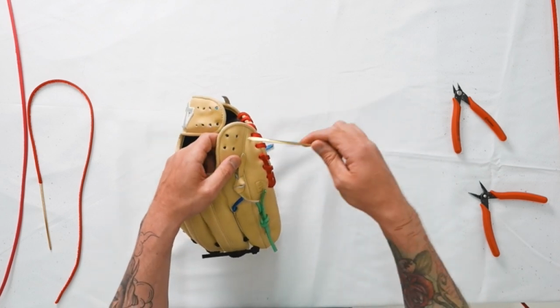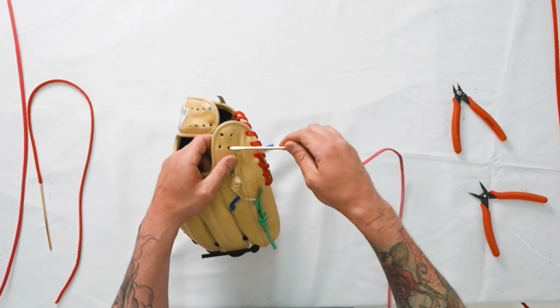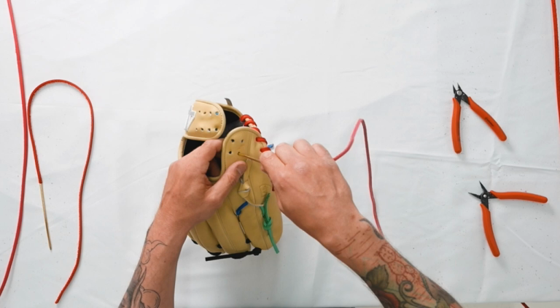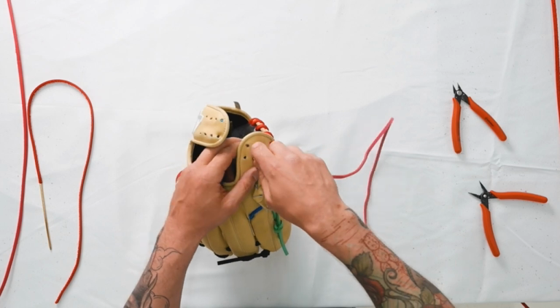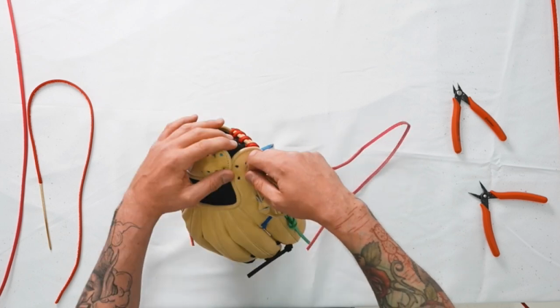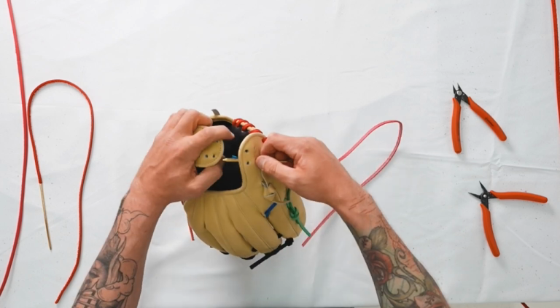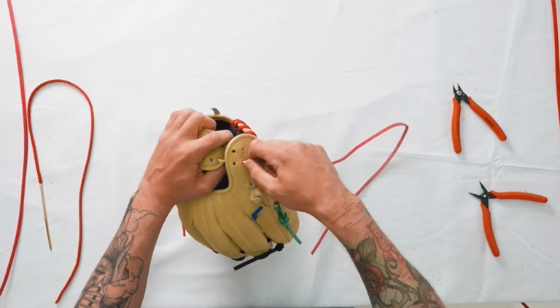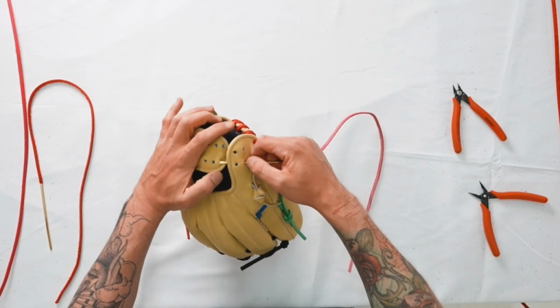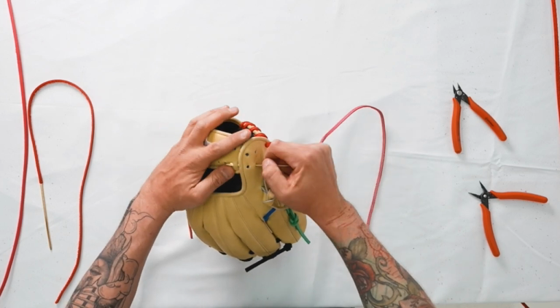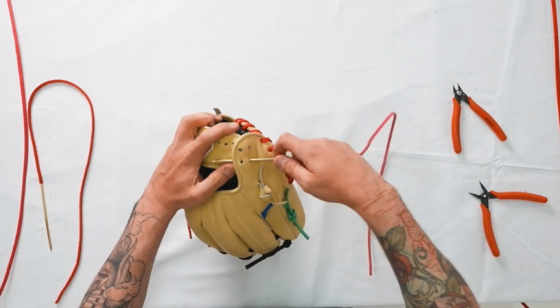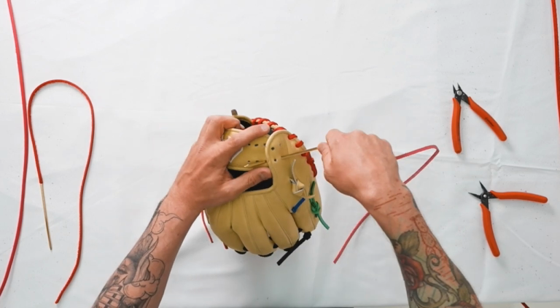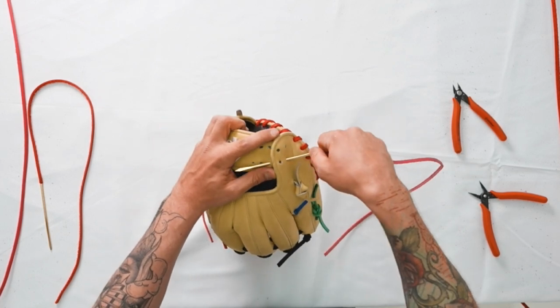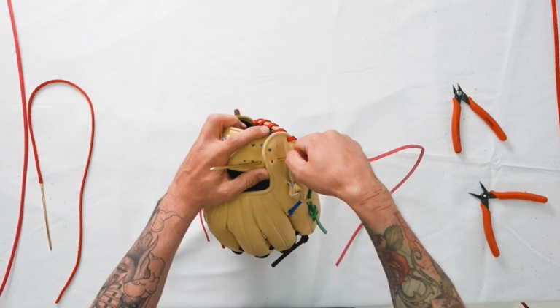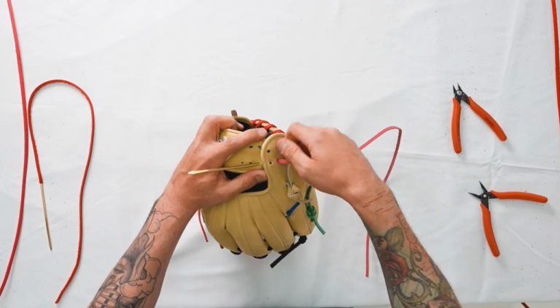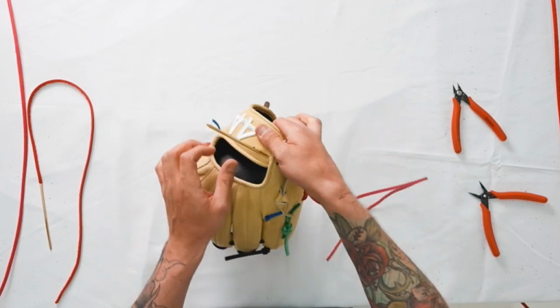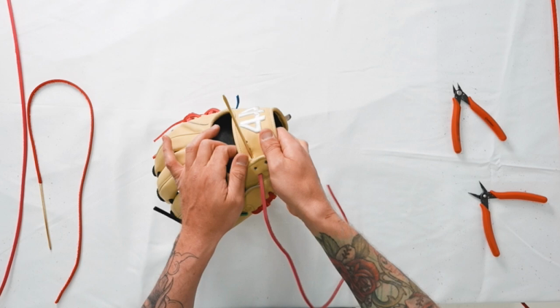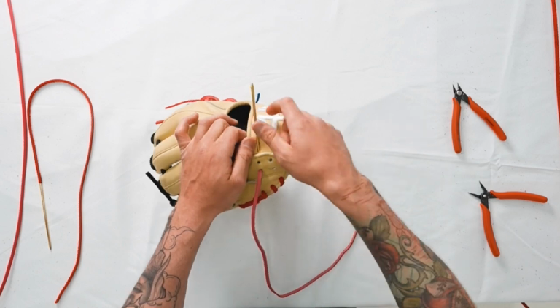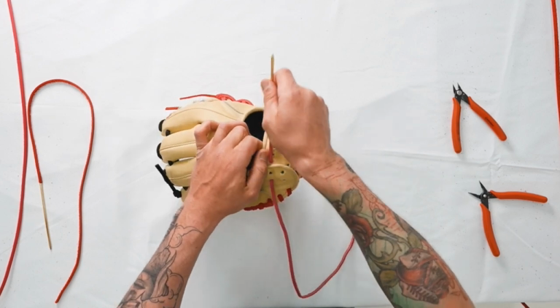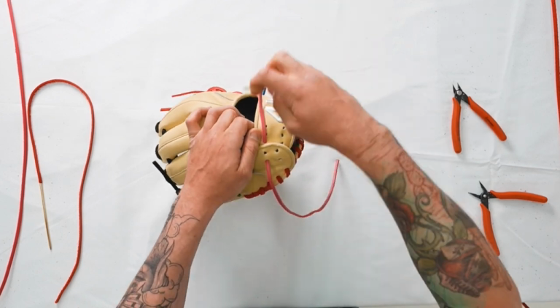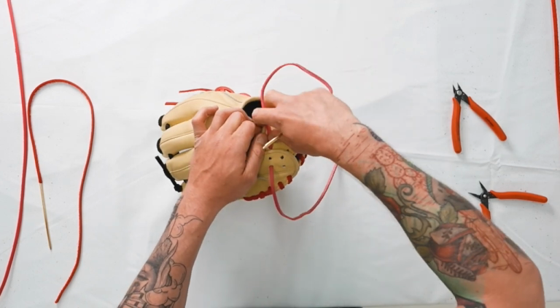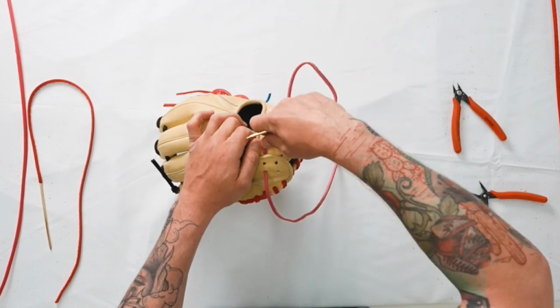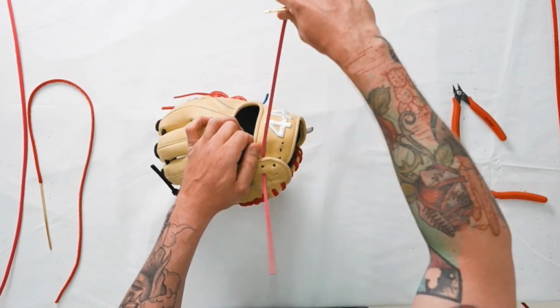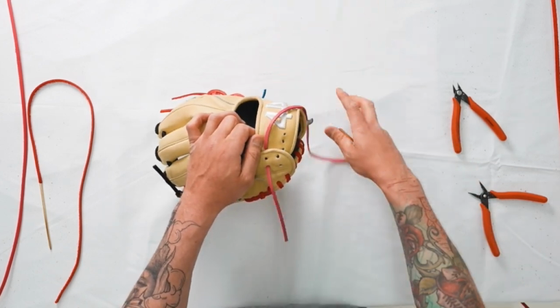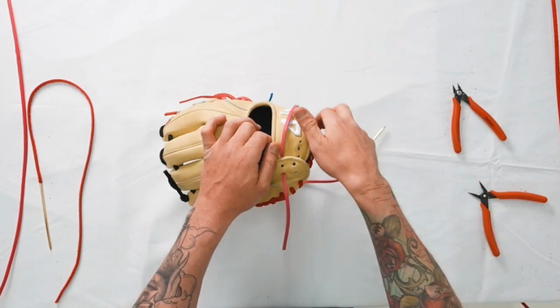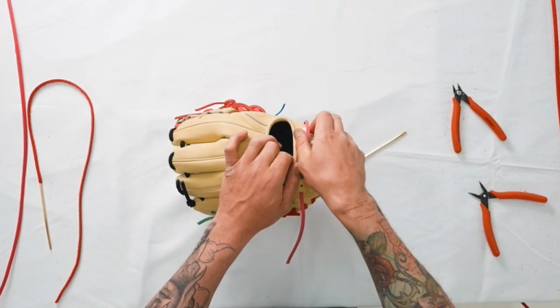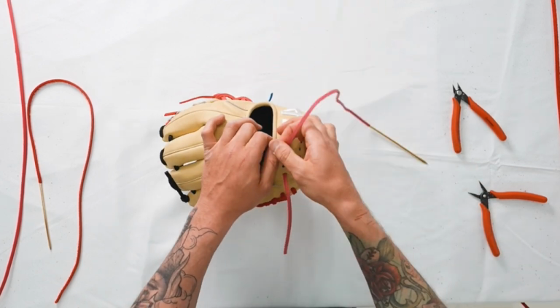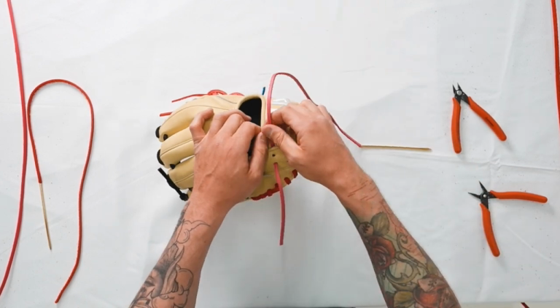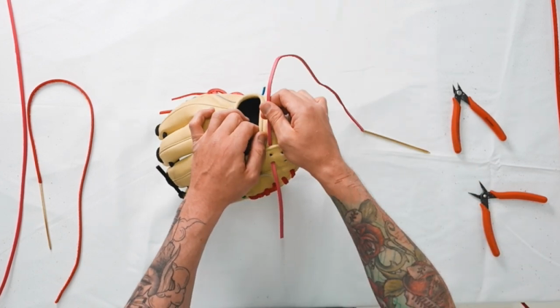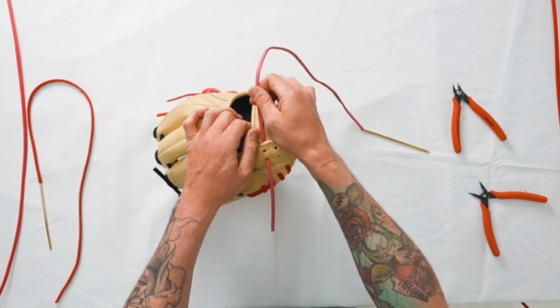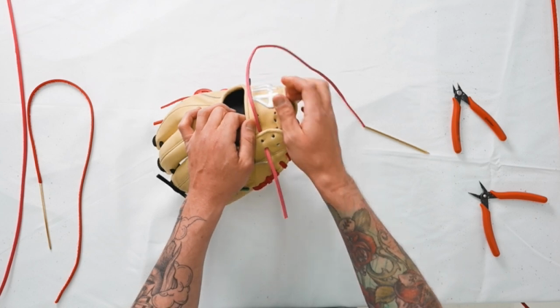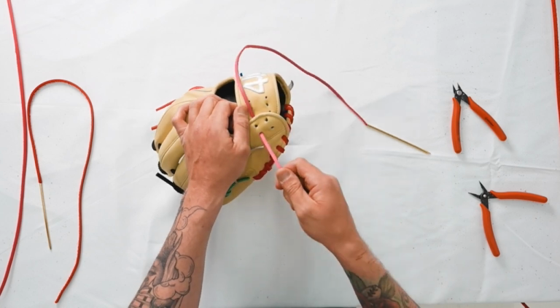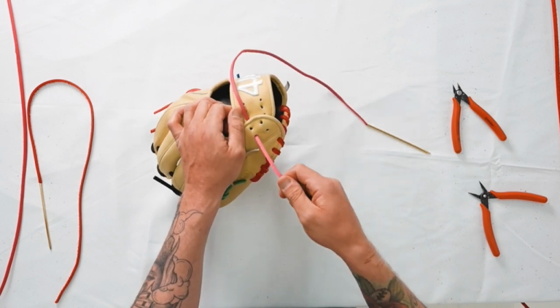We'll start in hole one and begin our lace pattern. Leave three to four inches of excess to tie our knot here.